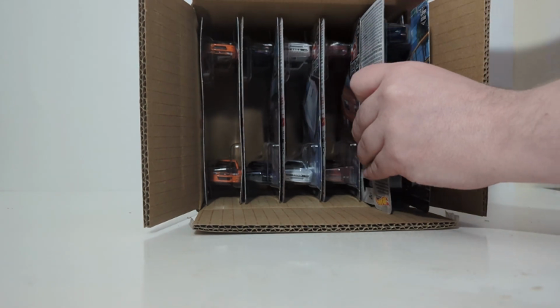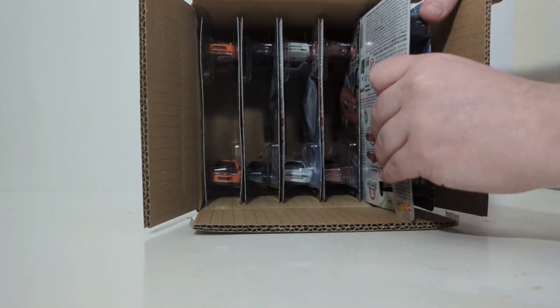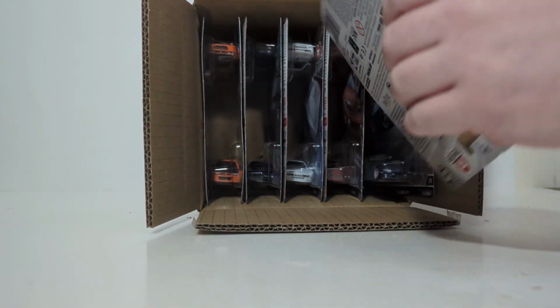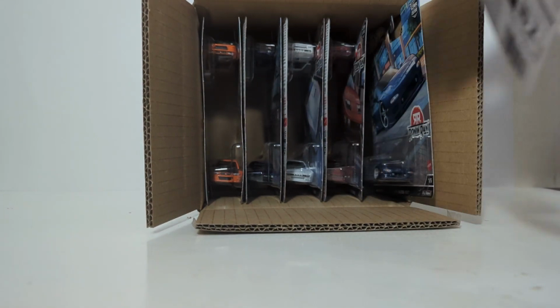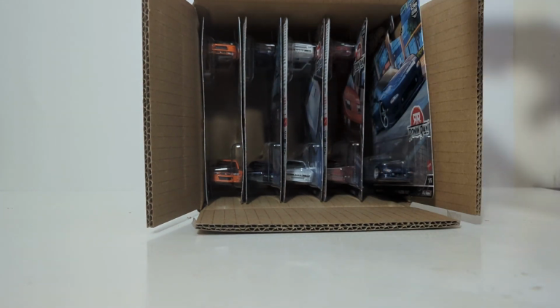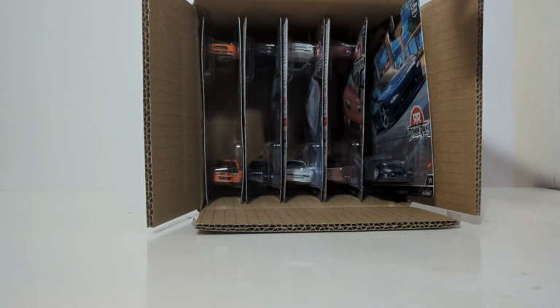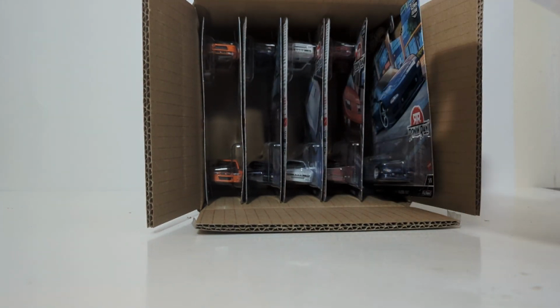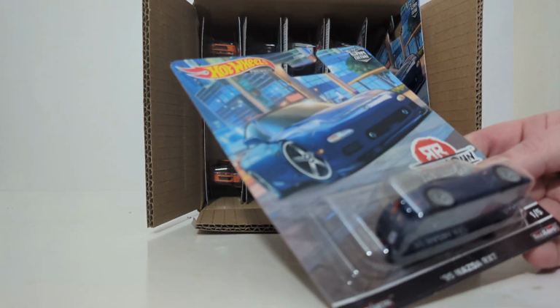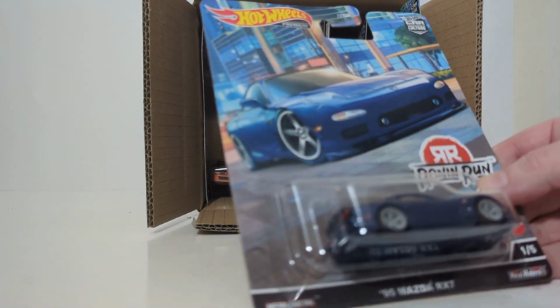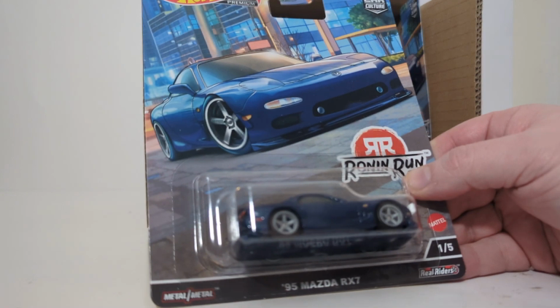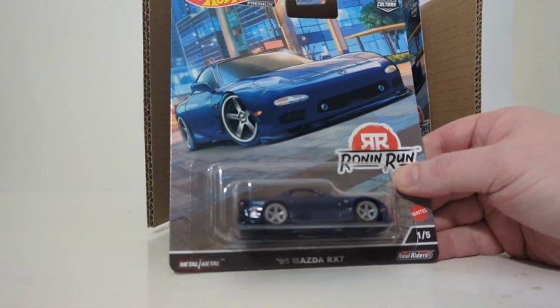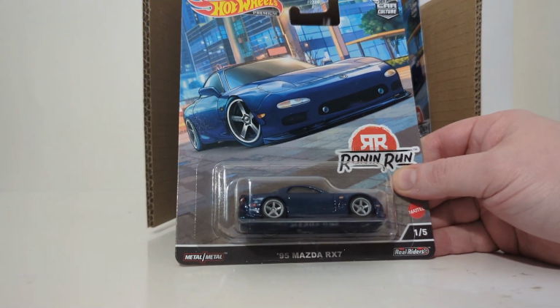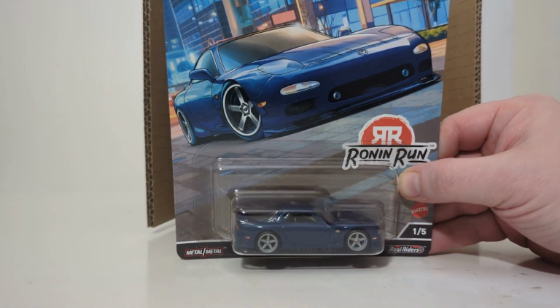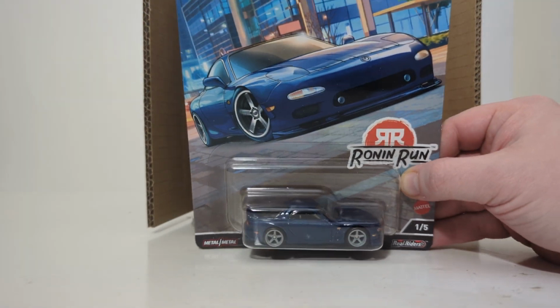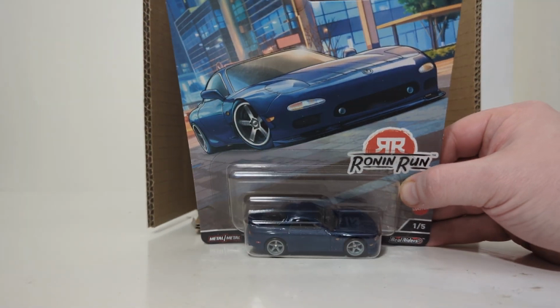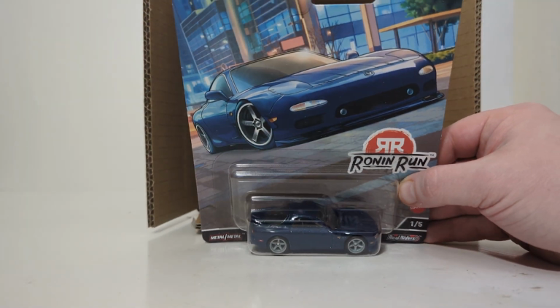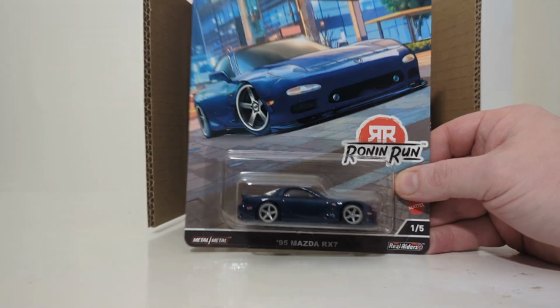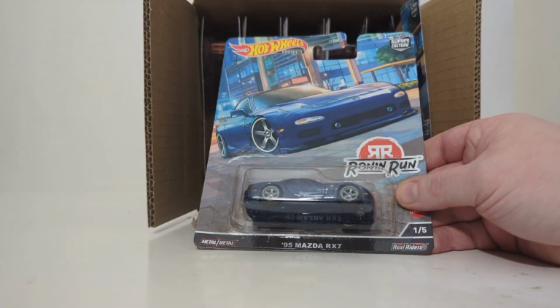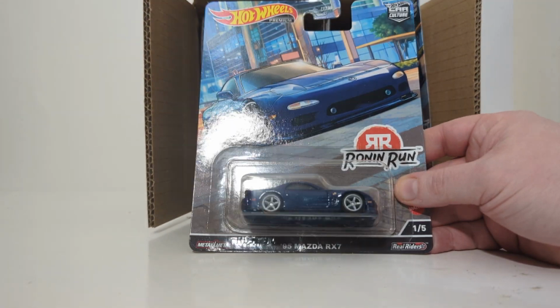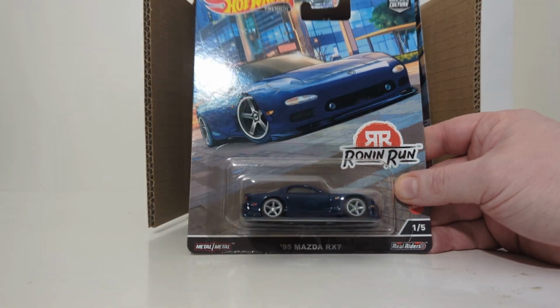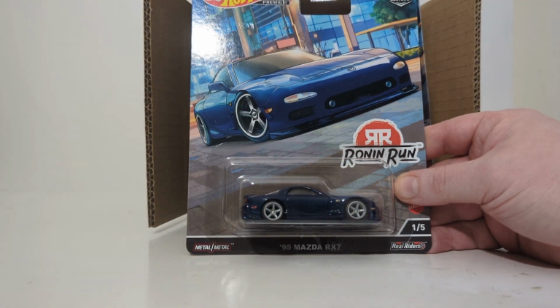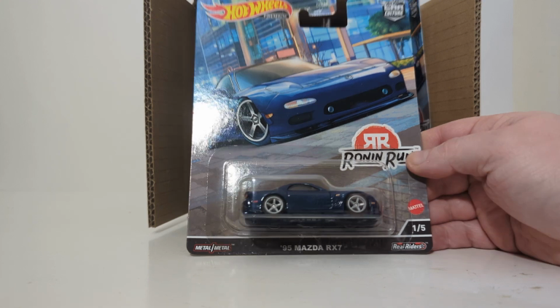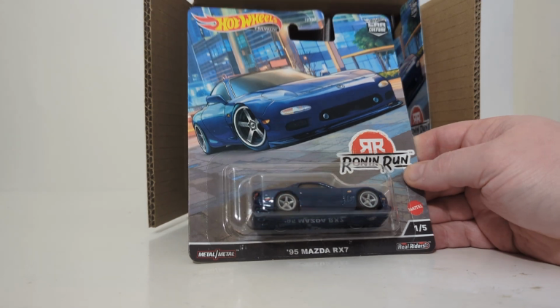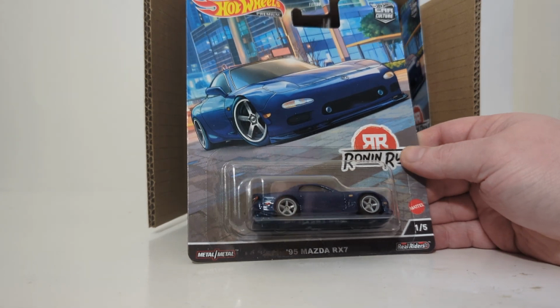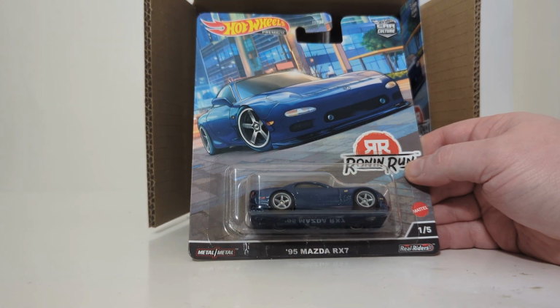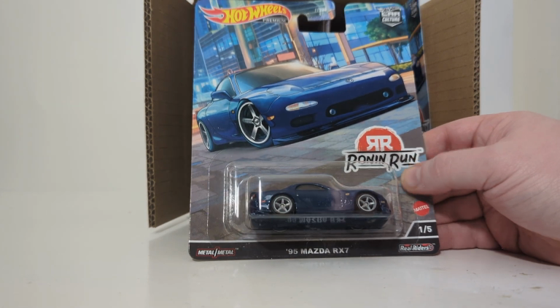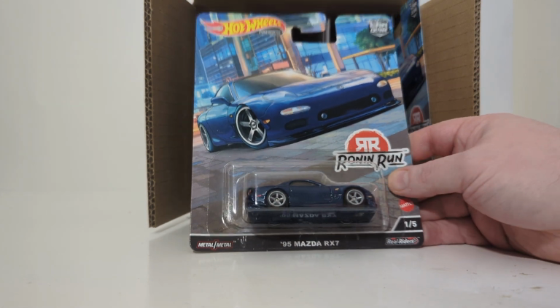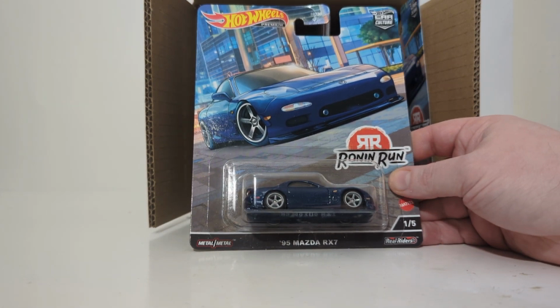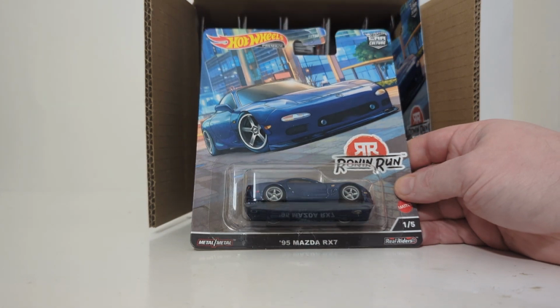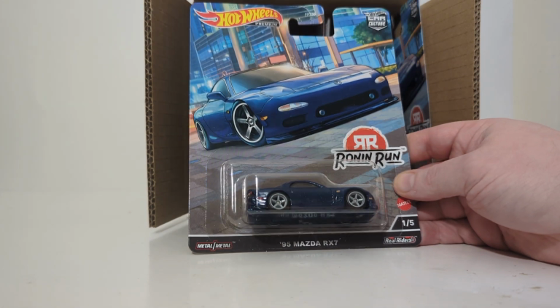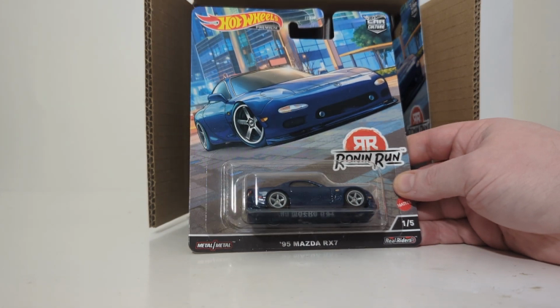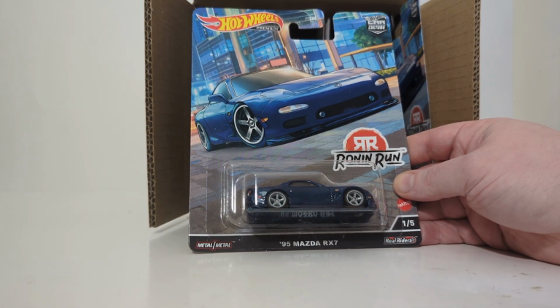First out of the box, we have number one of five: the 1995 Mazda RX-7. Take a look at this unbelievable card art — it is really, really good on these. You can see the Ronin Run logo here, and then the backdrop, like a cityscape backdrop.